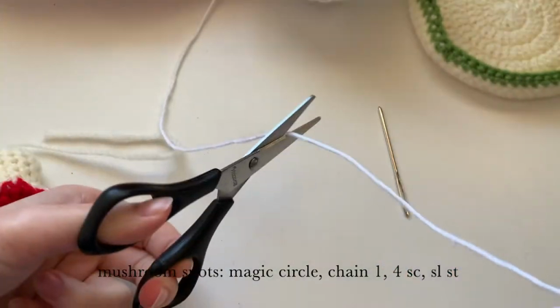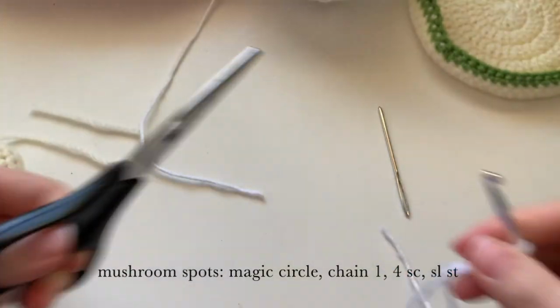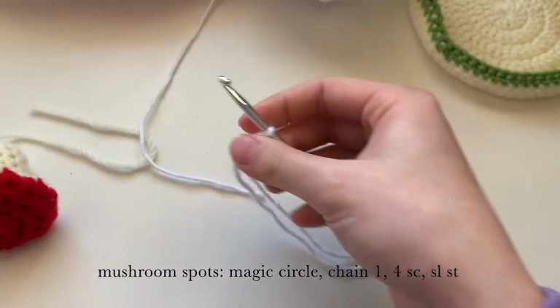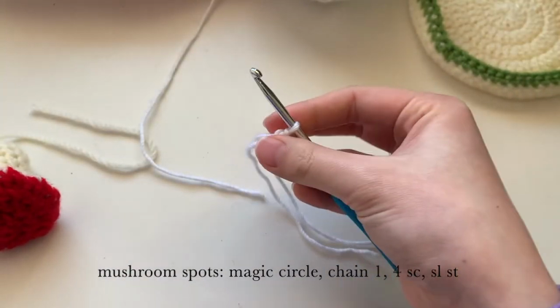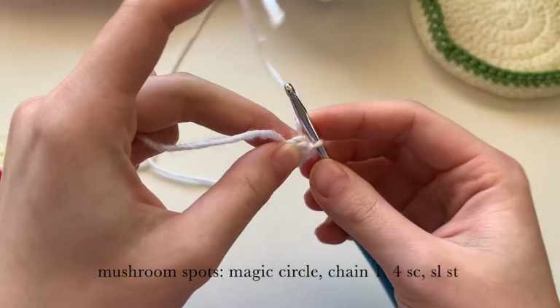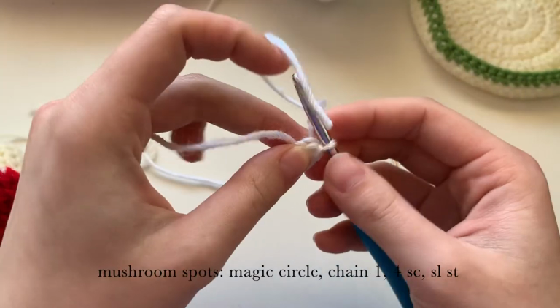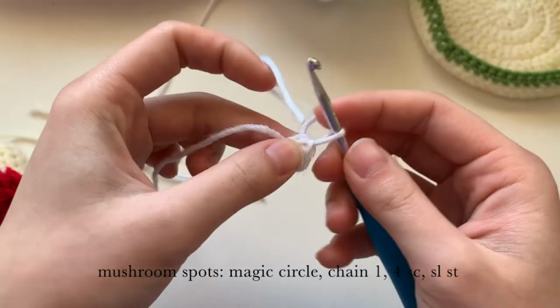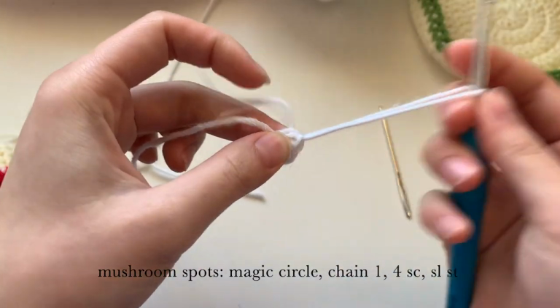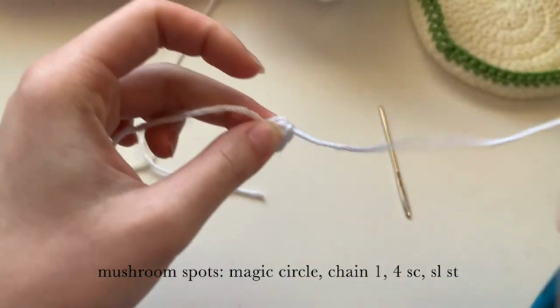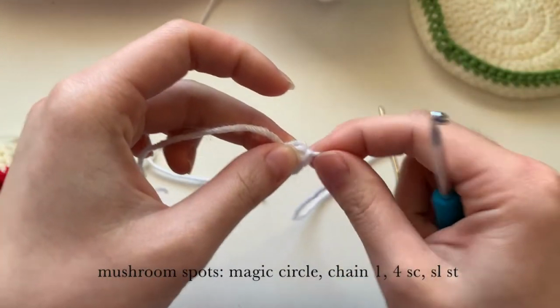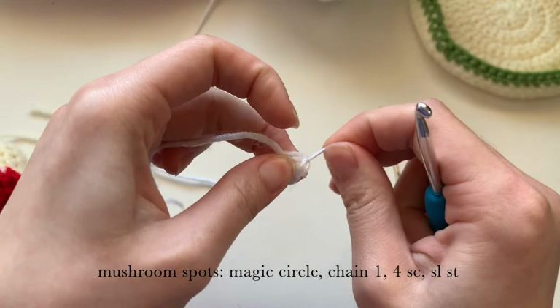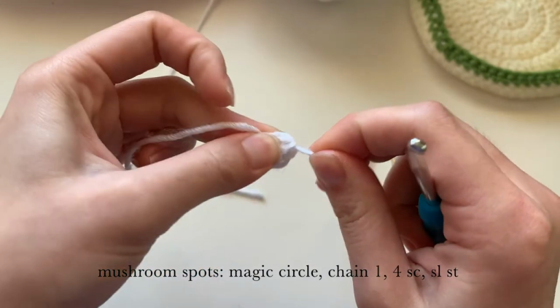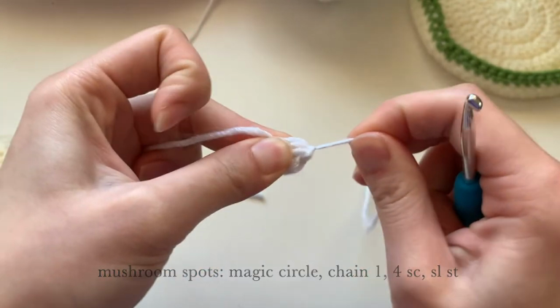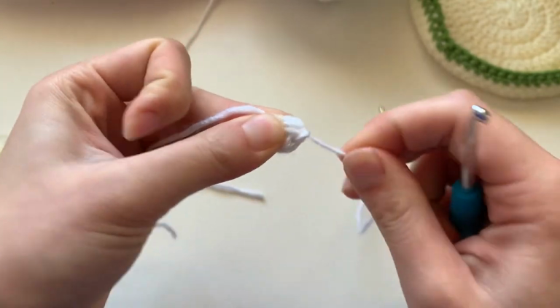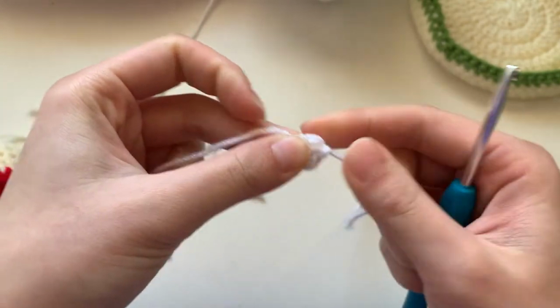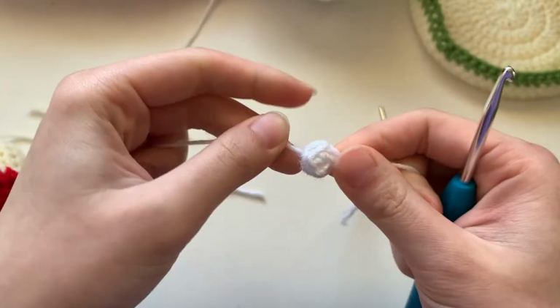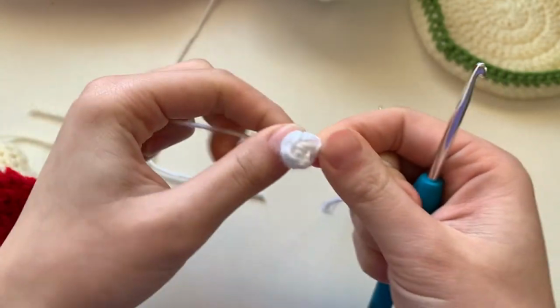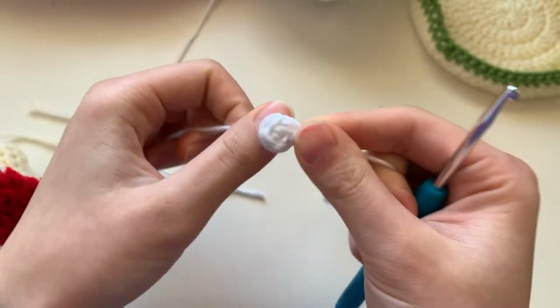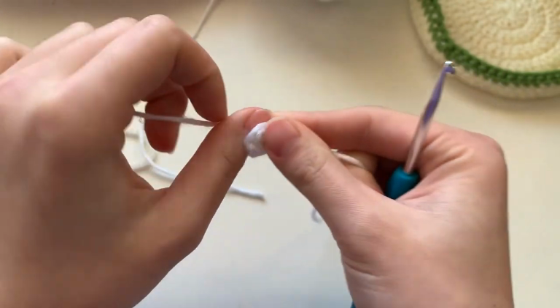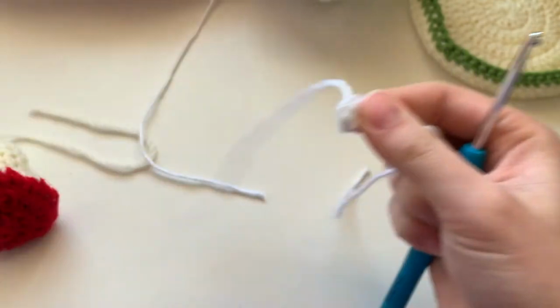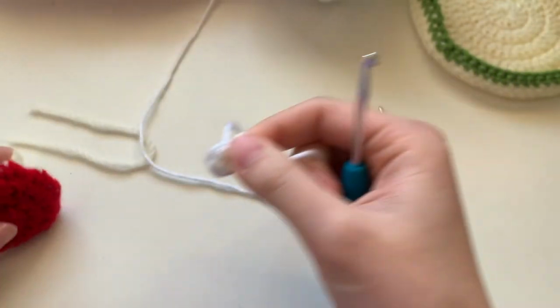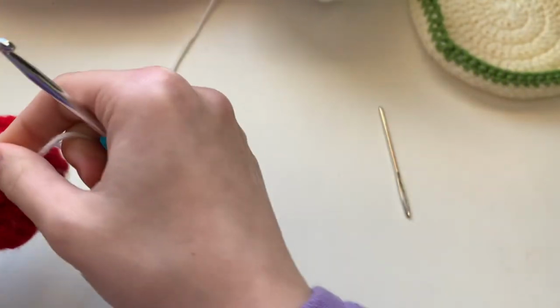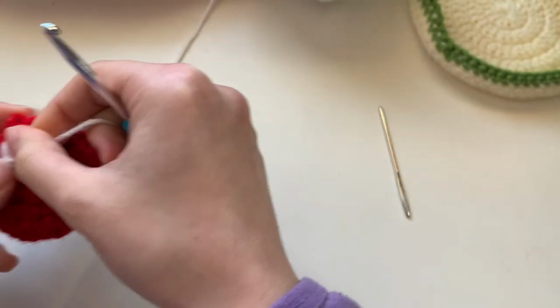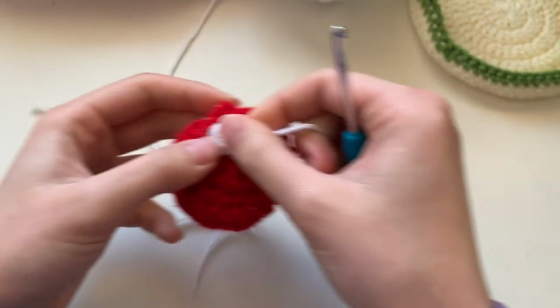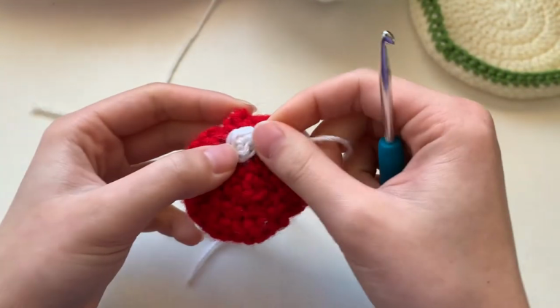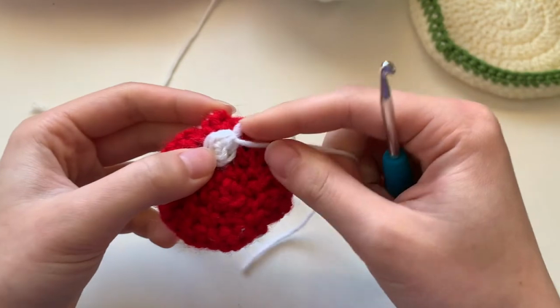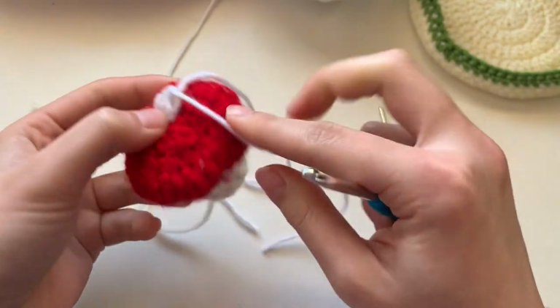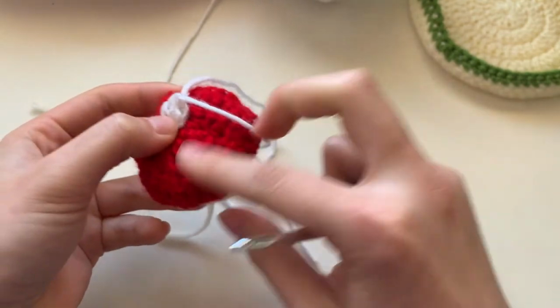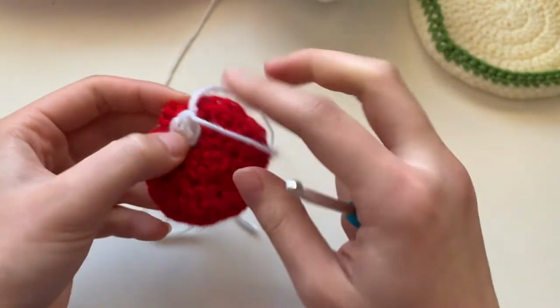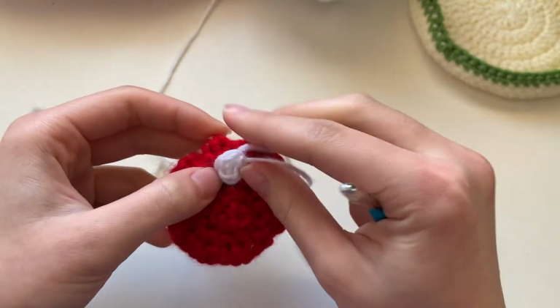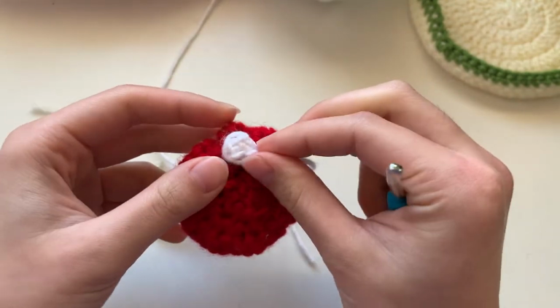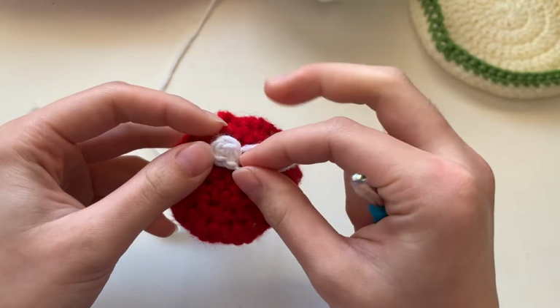Cut your string from the ball, pull it through, and we're going to make three of these in total — or more or less depending on how many spots you want on your mushroom.